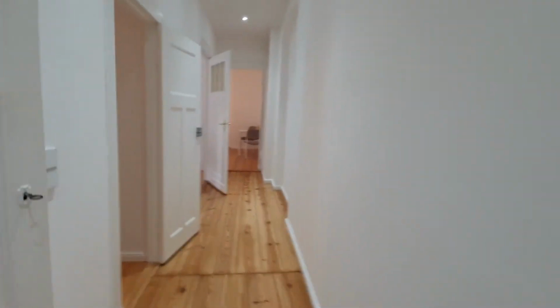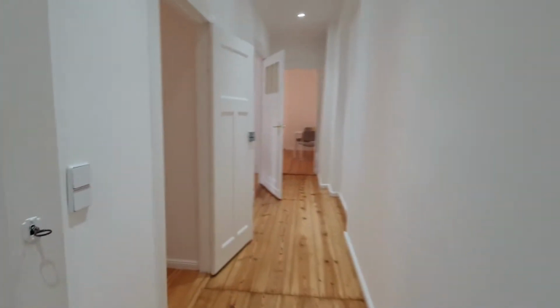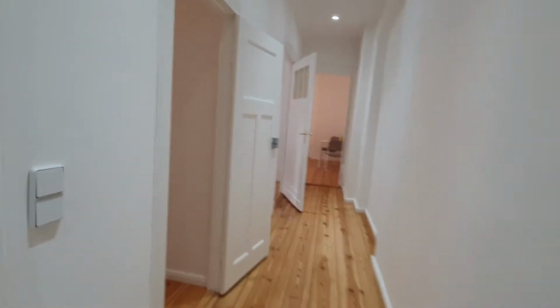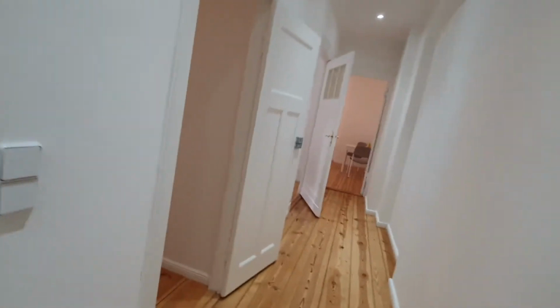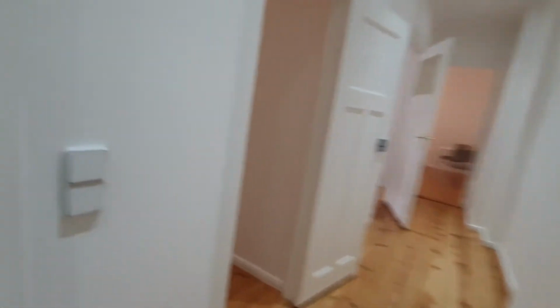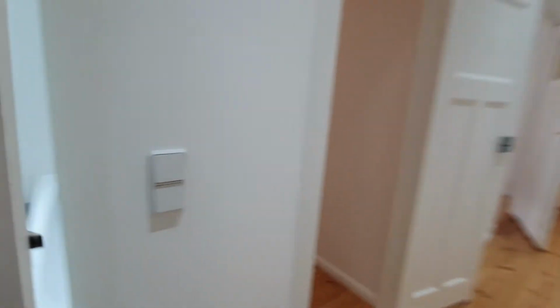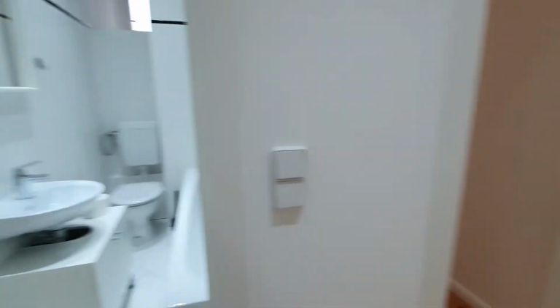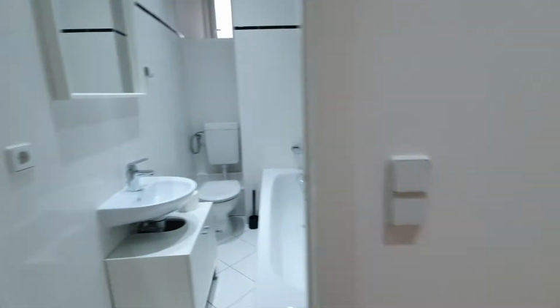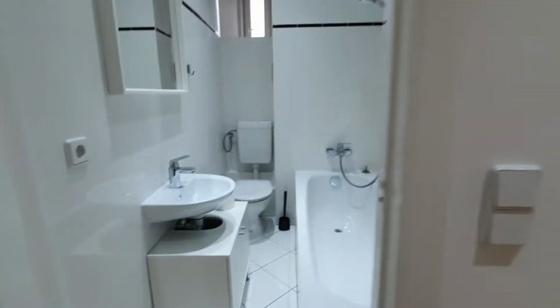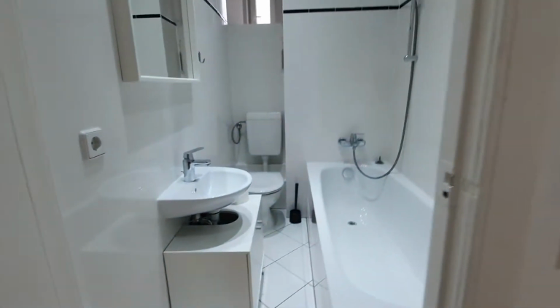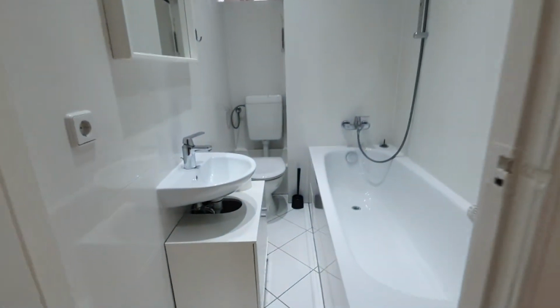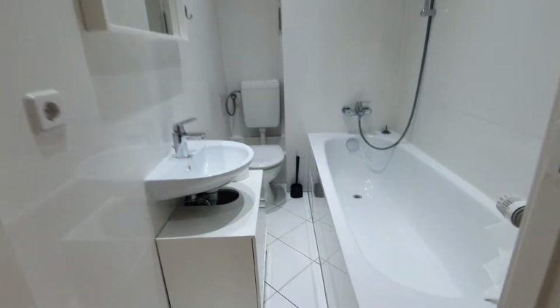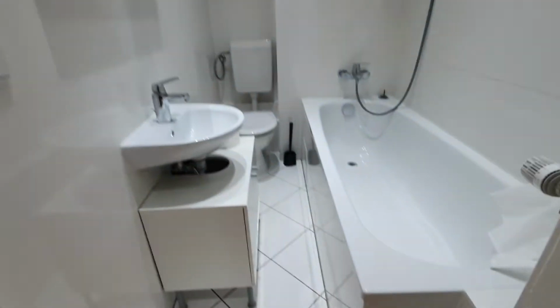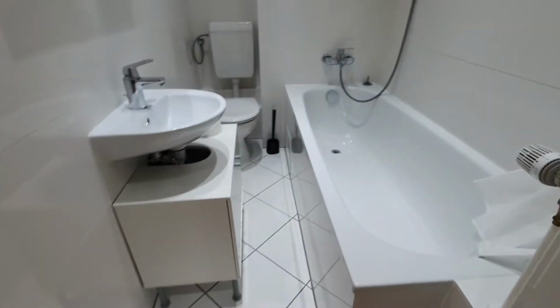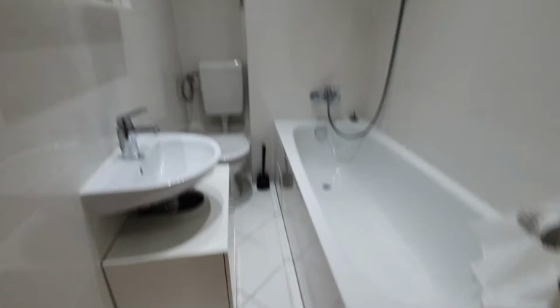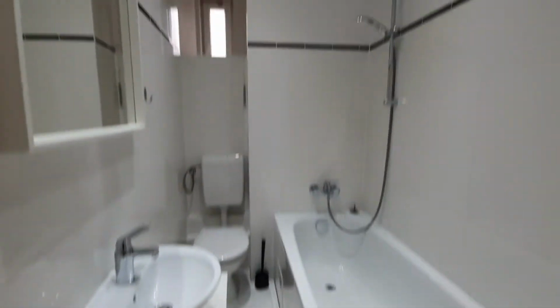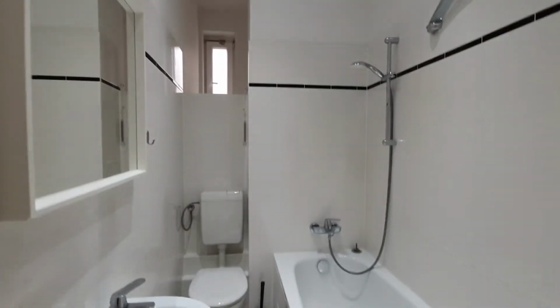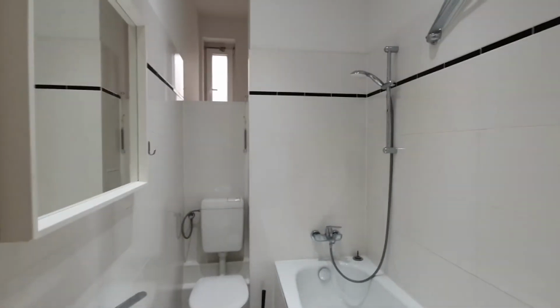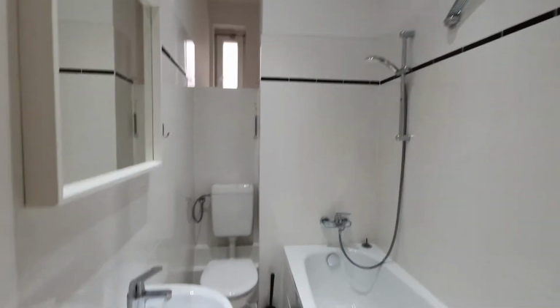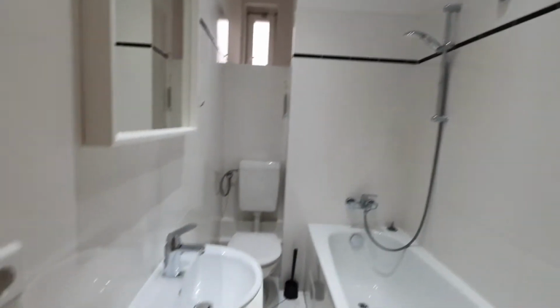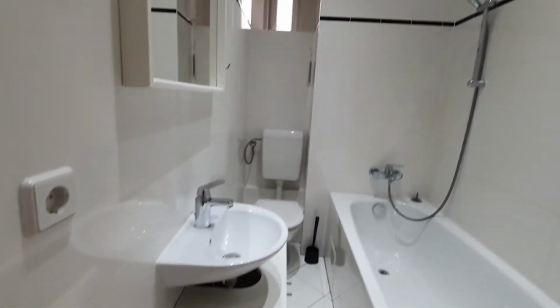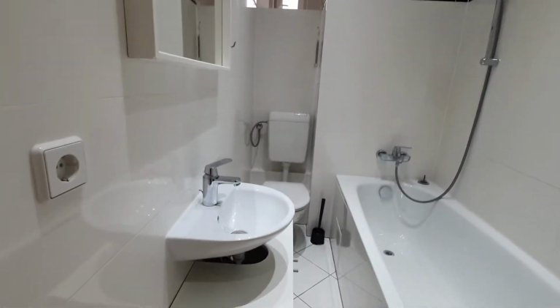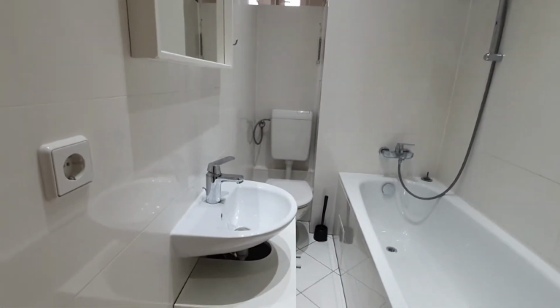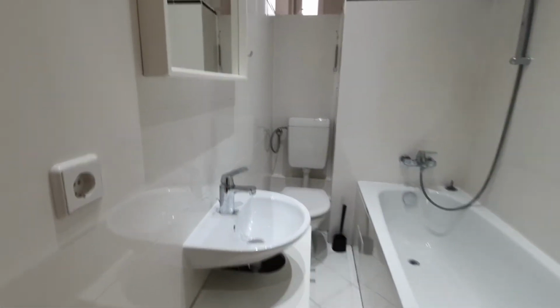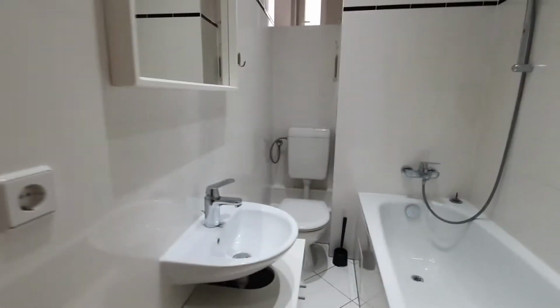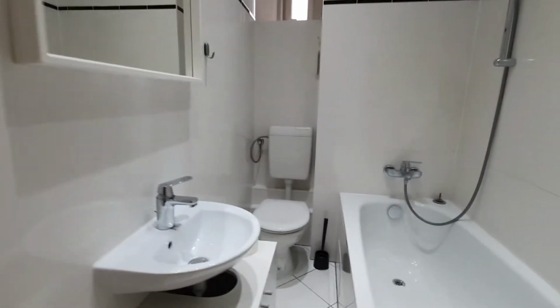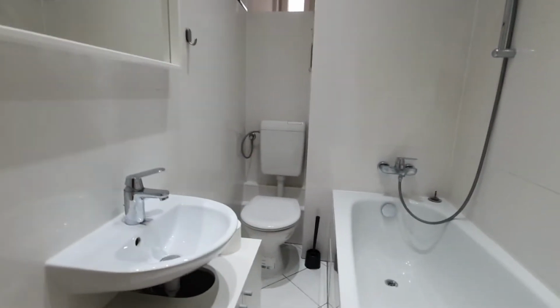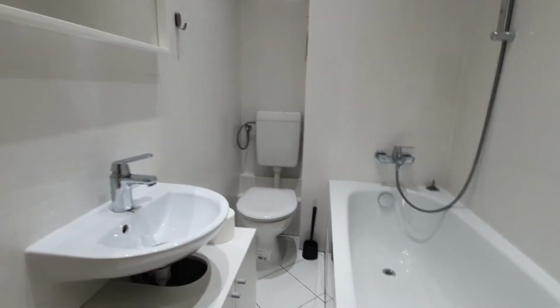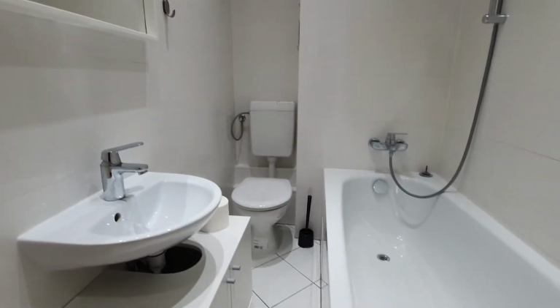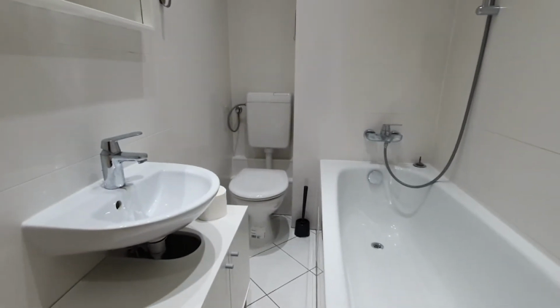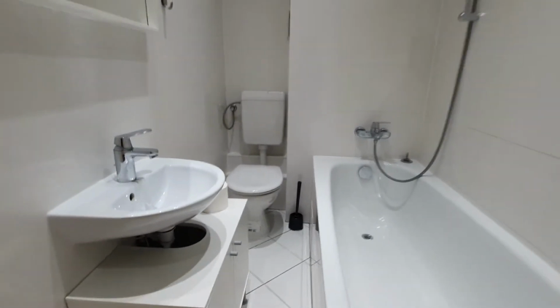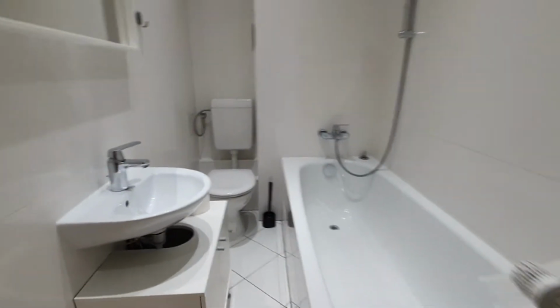This is the bathroom. Here you have a bathtub, WC and sink.